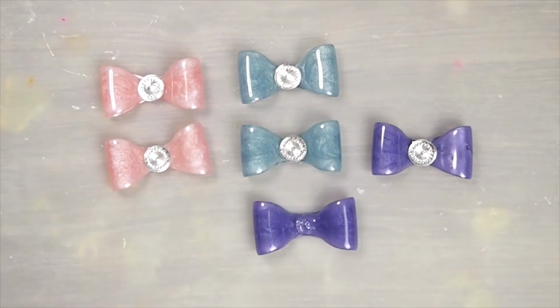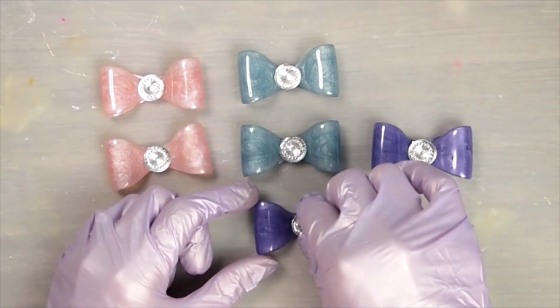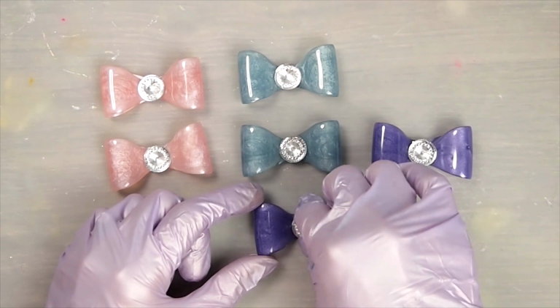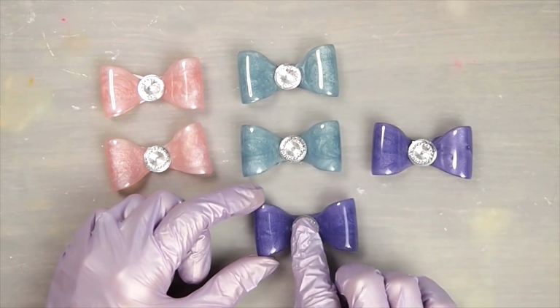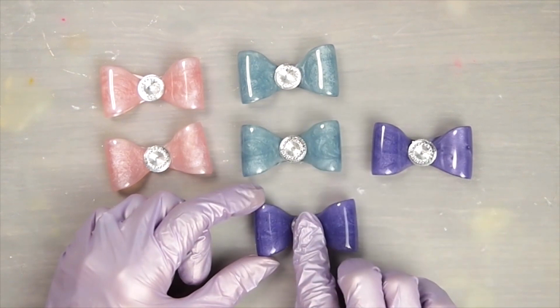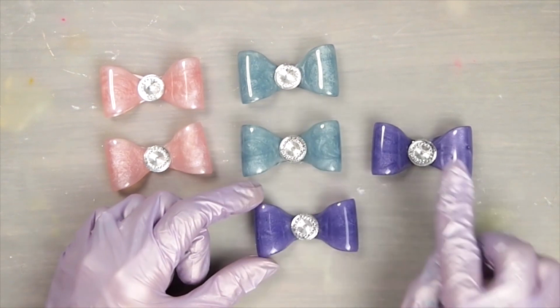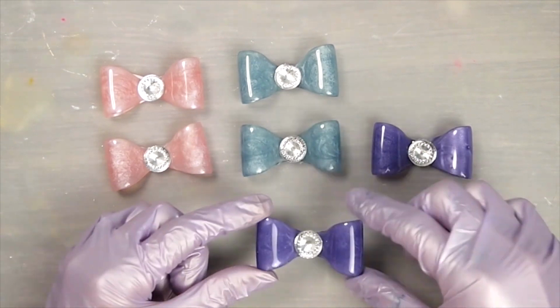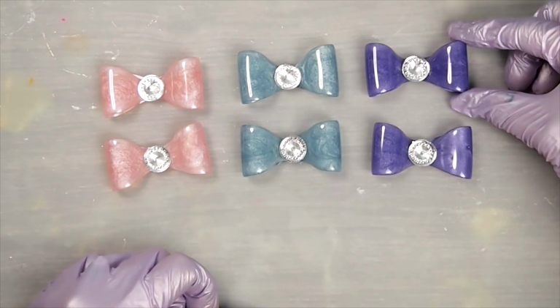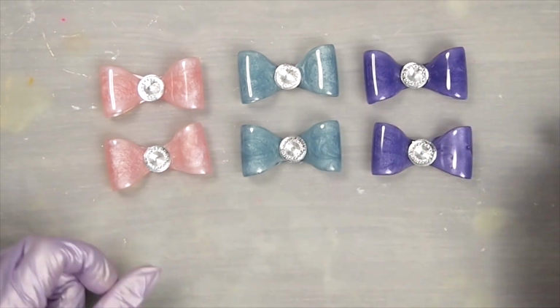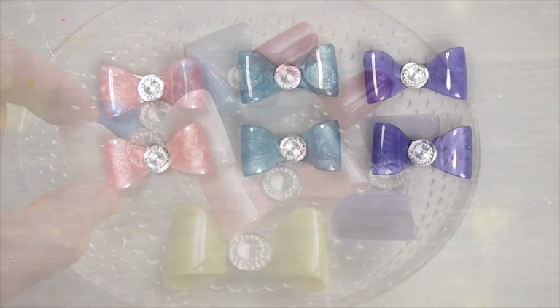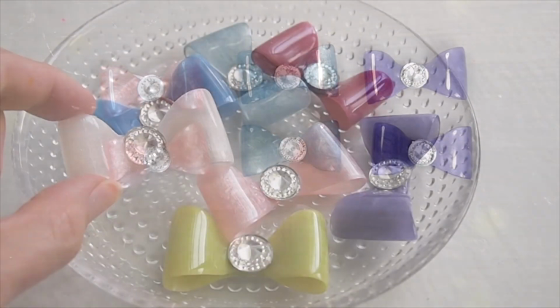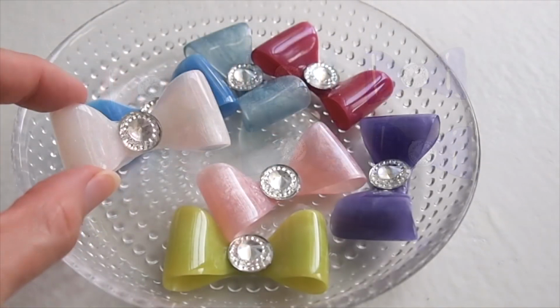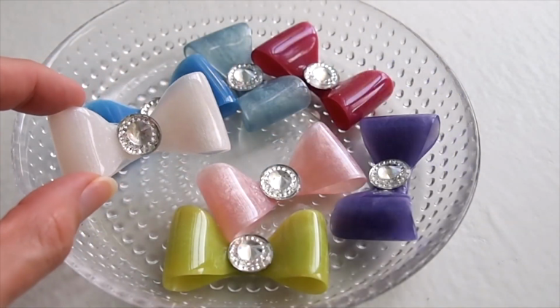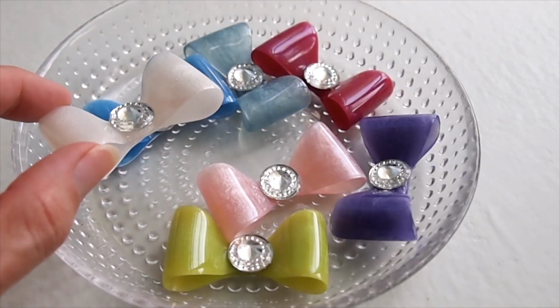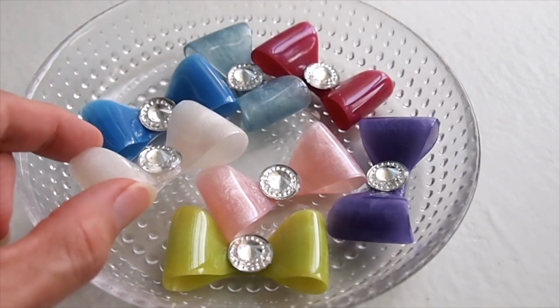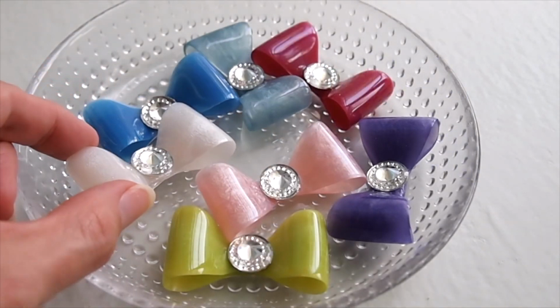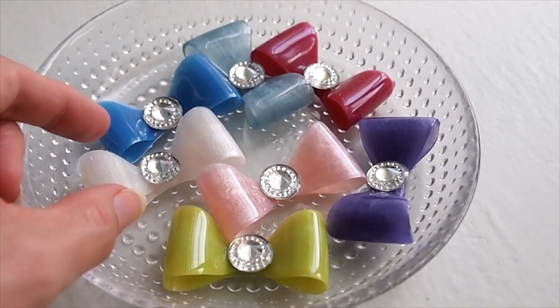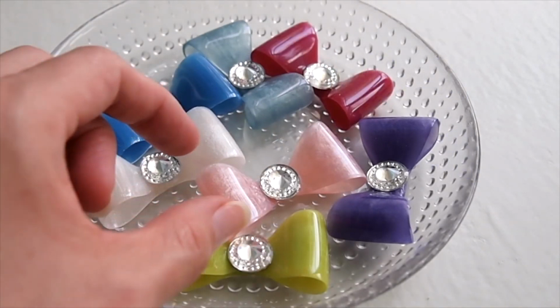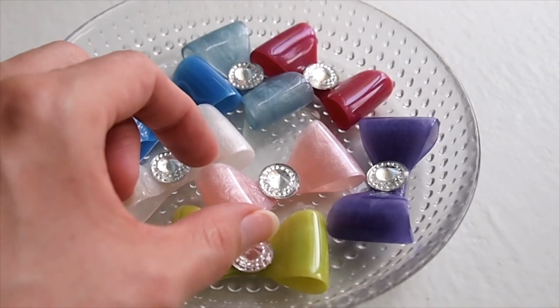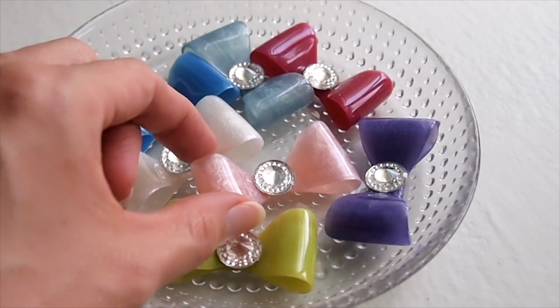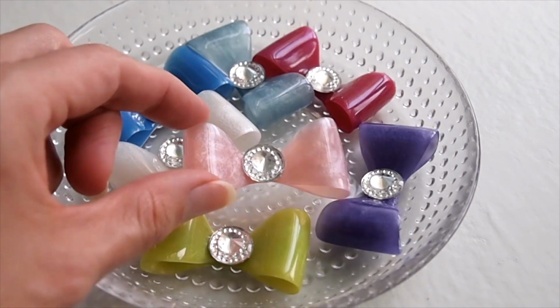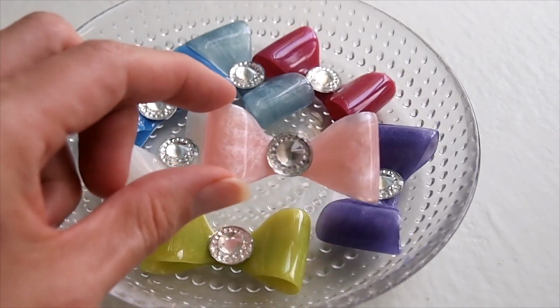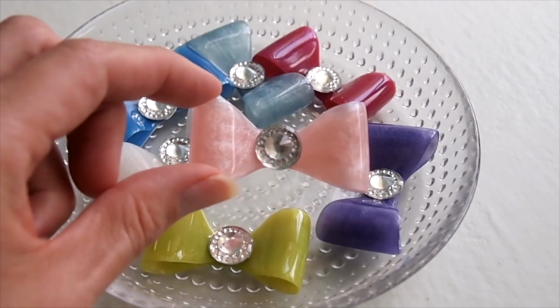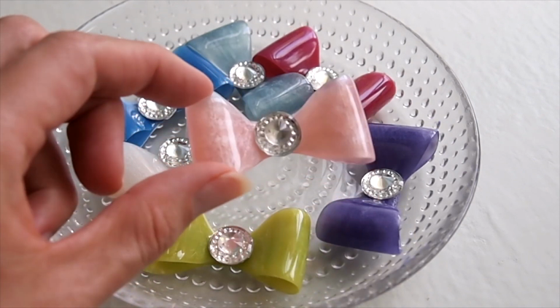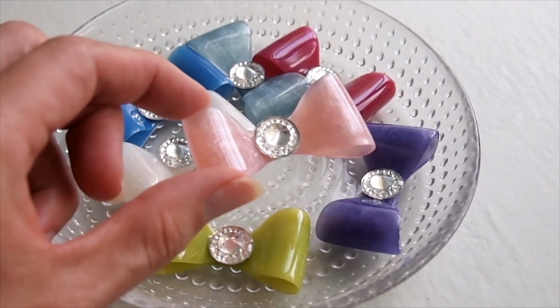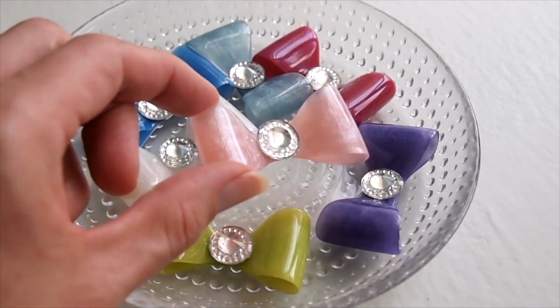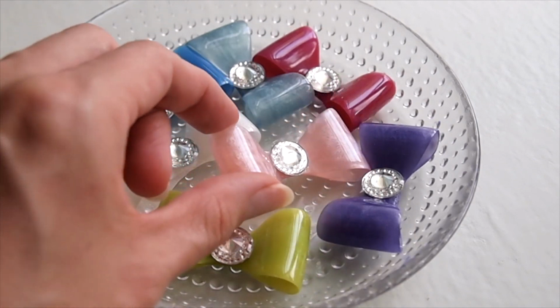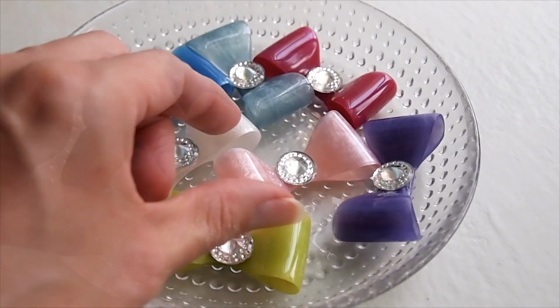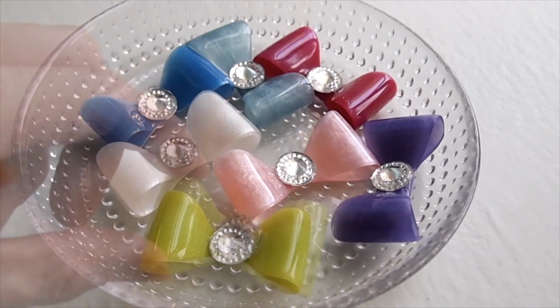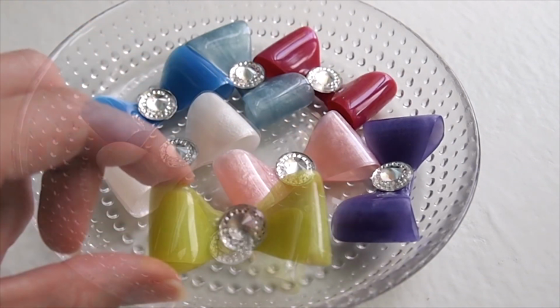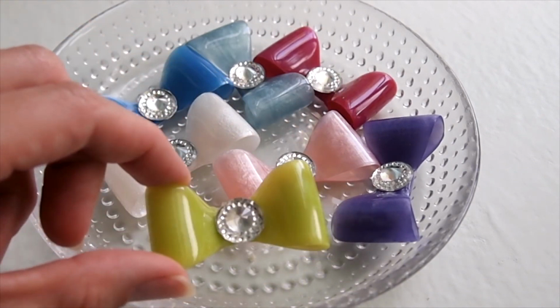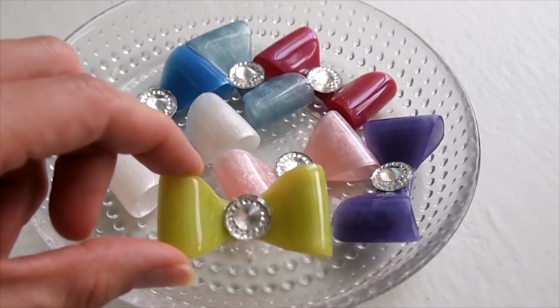Now these are ready to be turned into anything you'd like. You can use them on hair clips, hair bands, rings, phone sockets, magnets, and so much more.